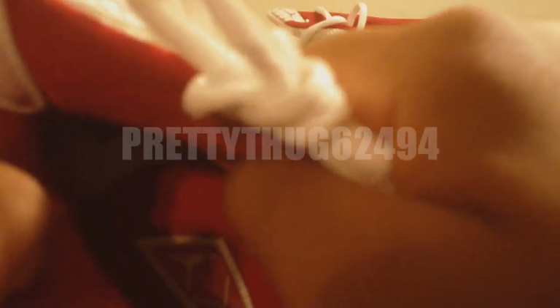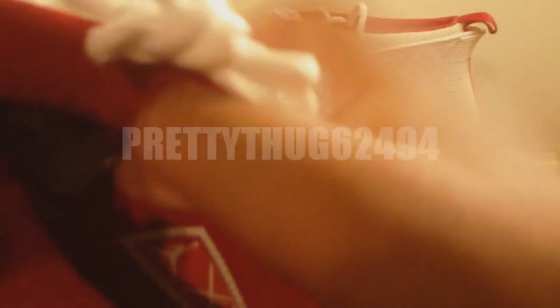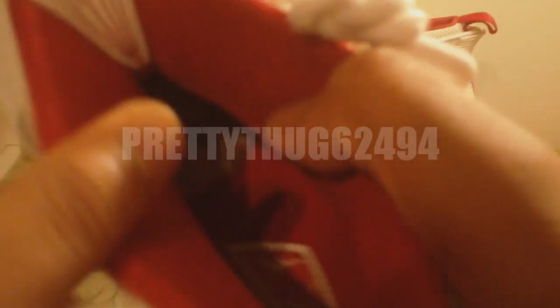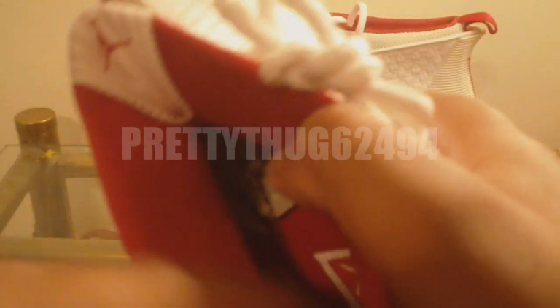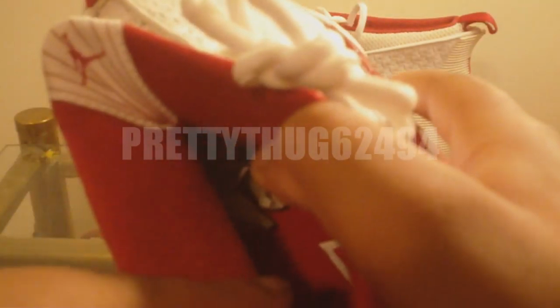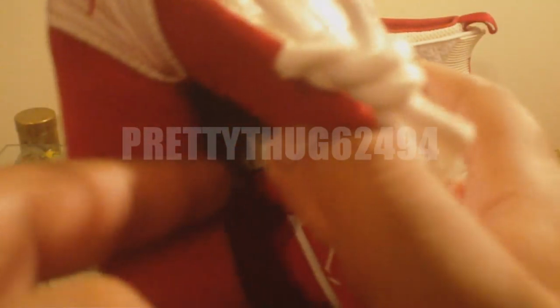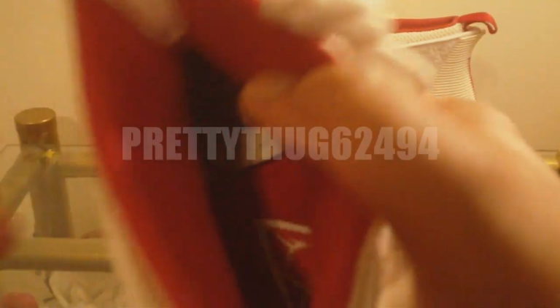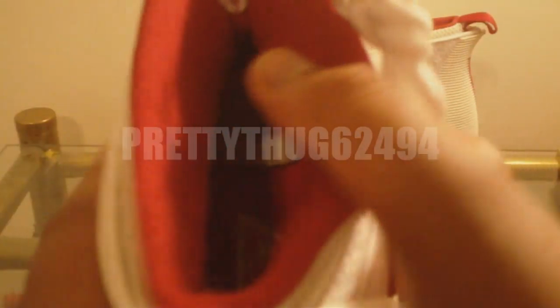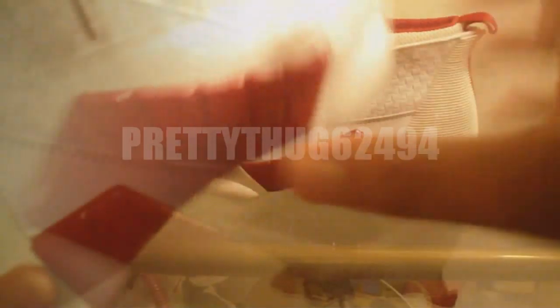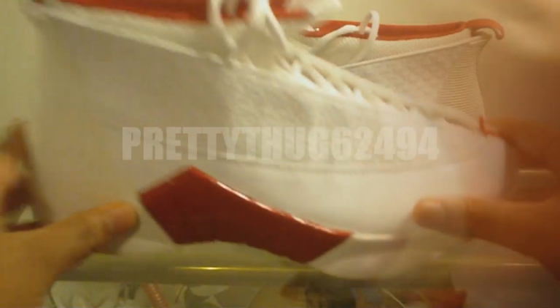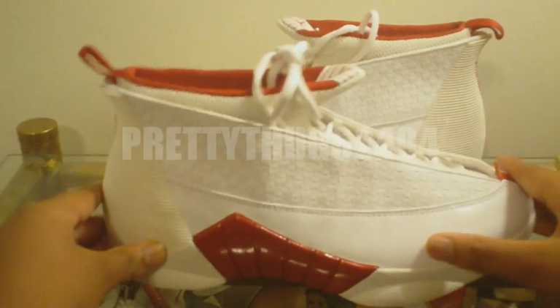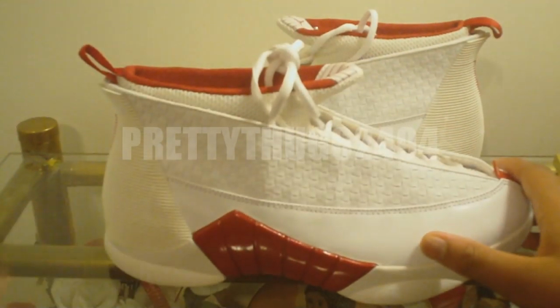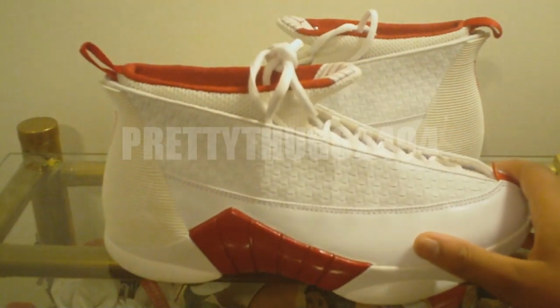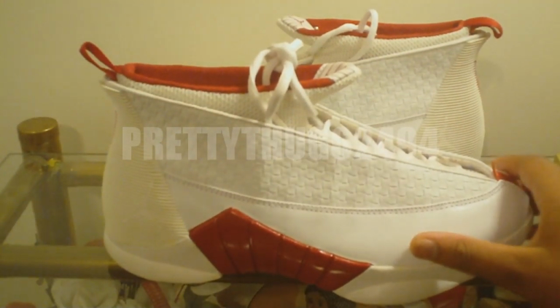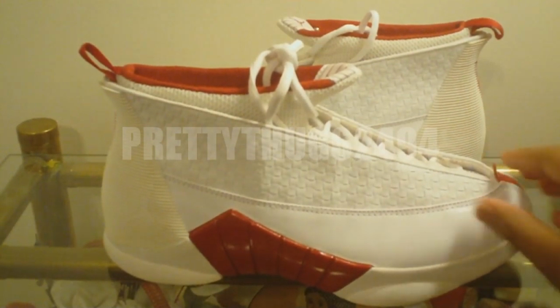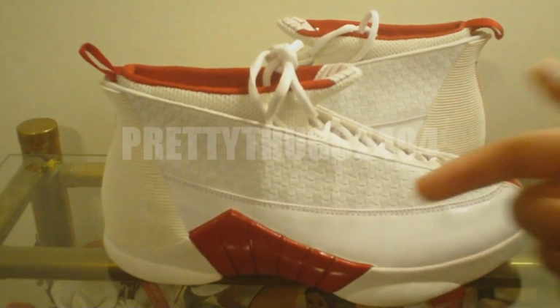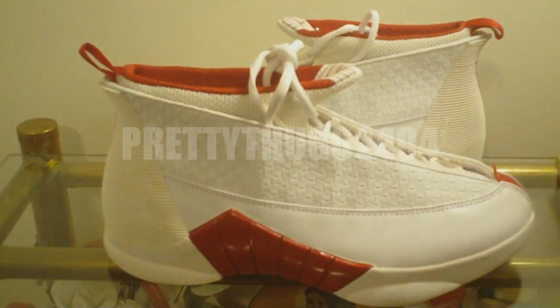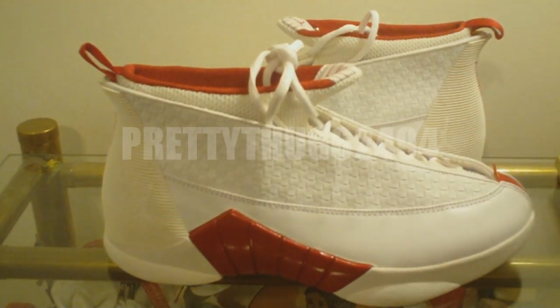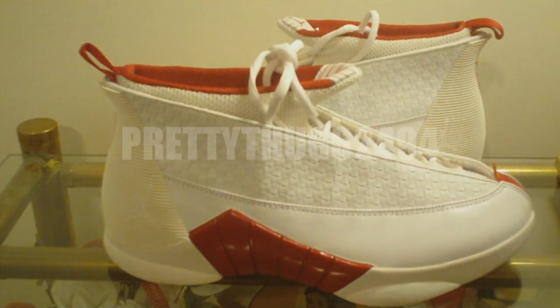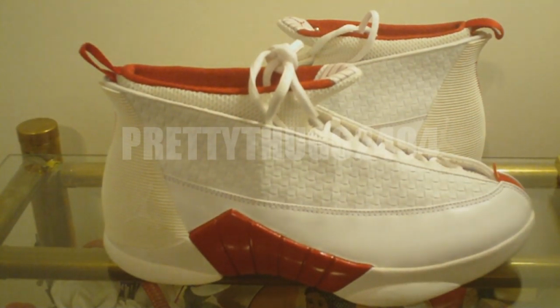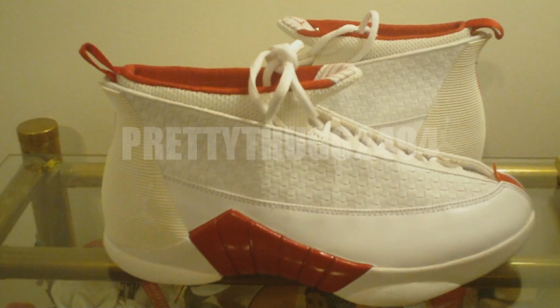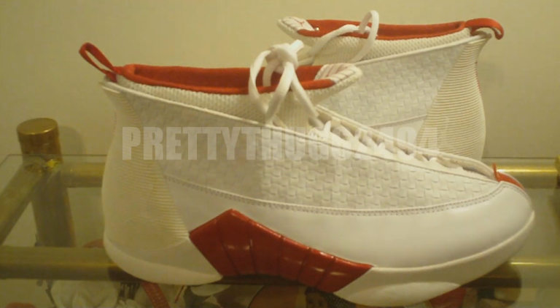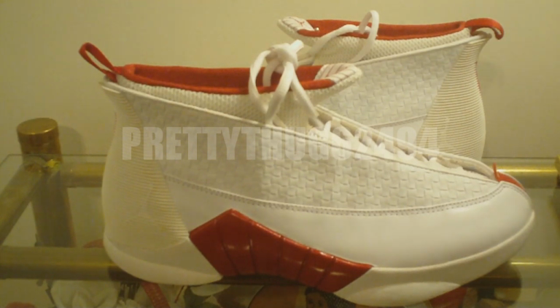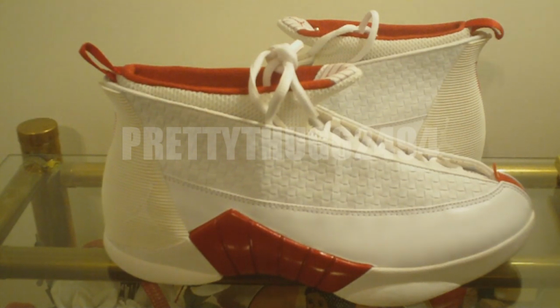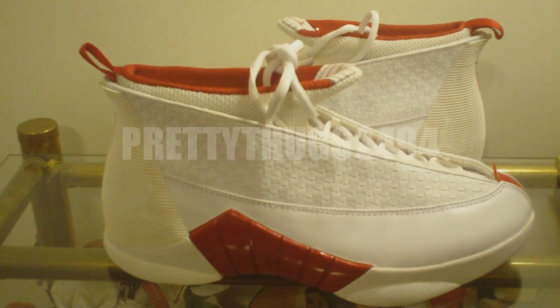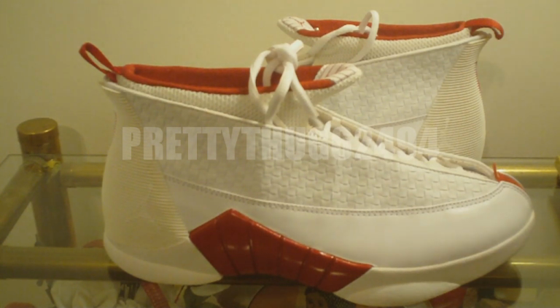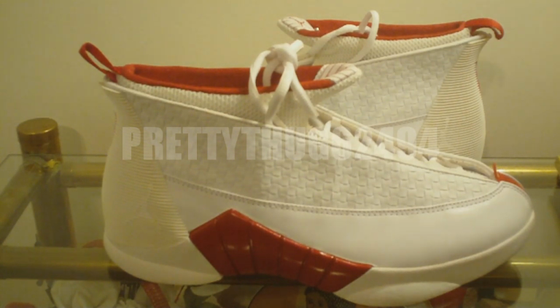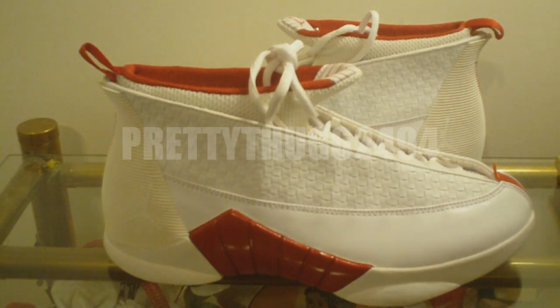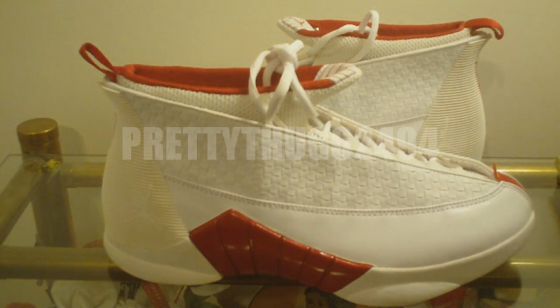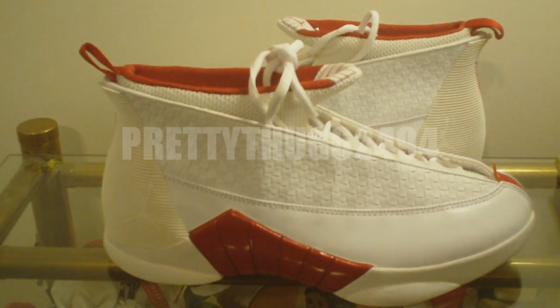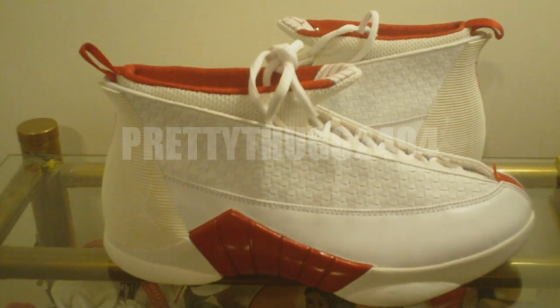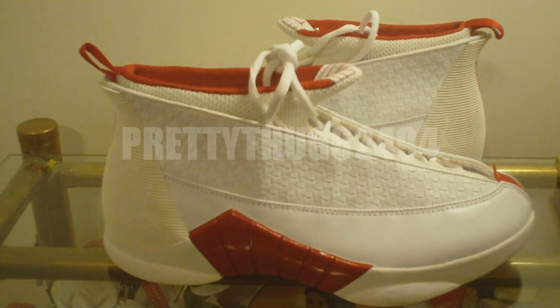We've got a red sock liner and a red insole. So there you all have it — first, you're seeing it right here on YouTube, PrettyThug62494 showing you a pair of samples never seen before.